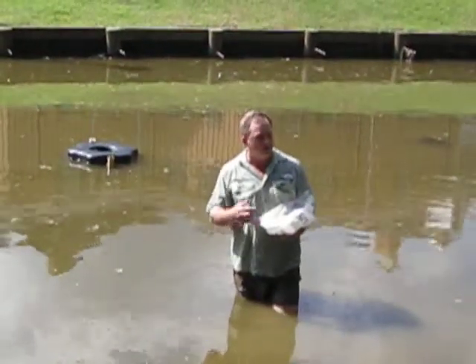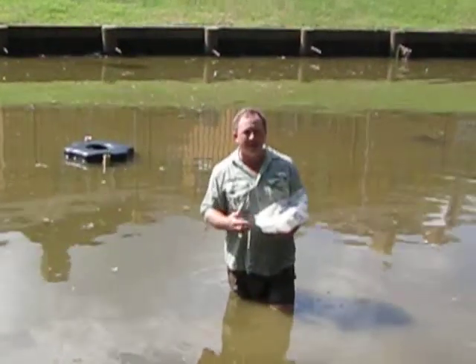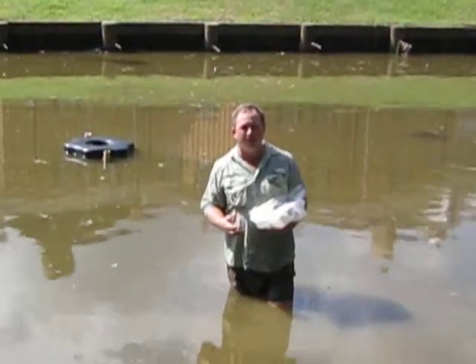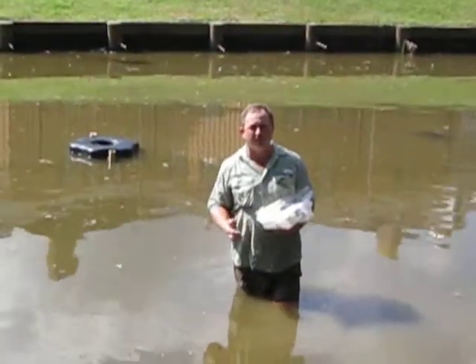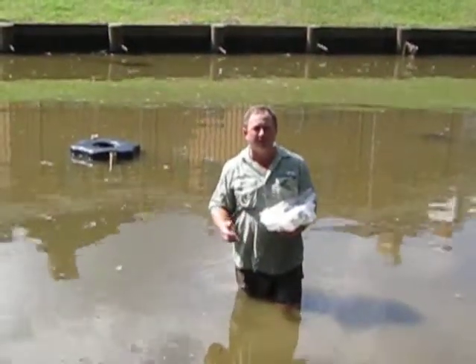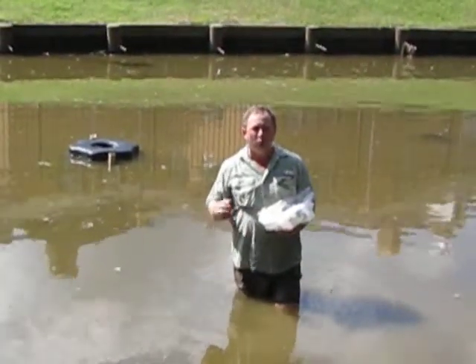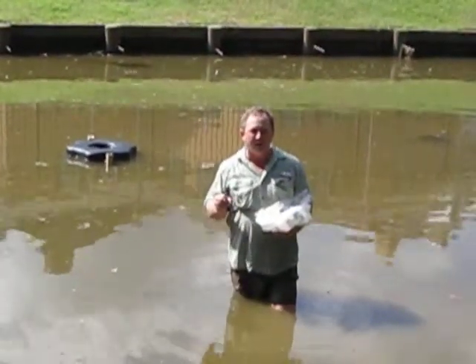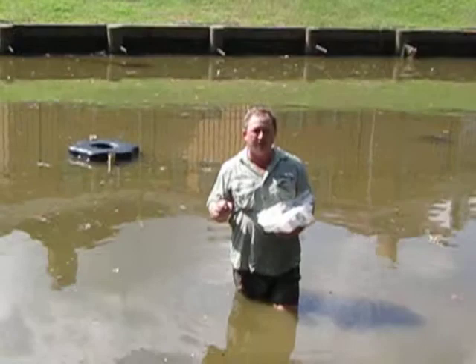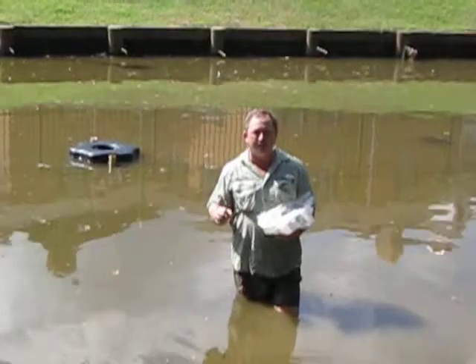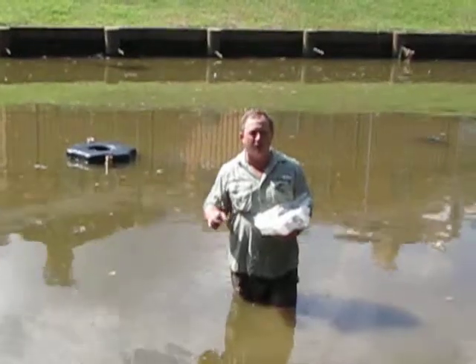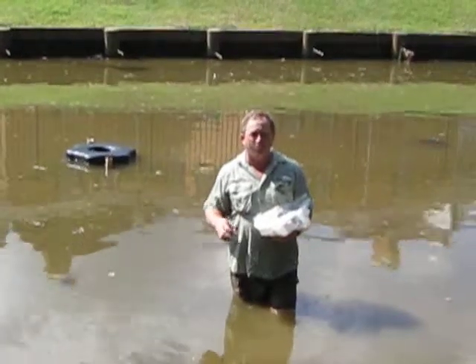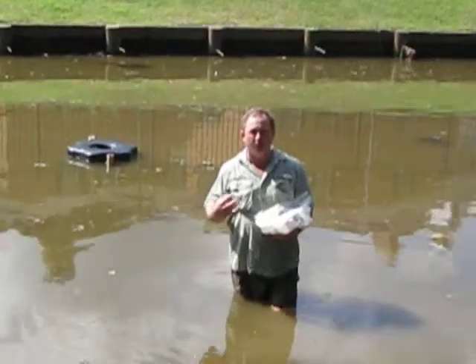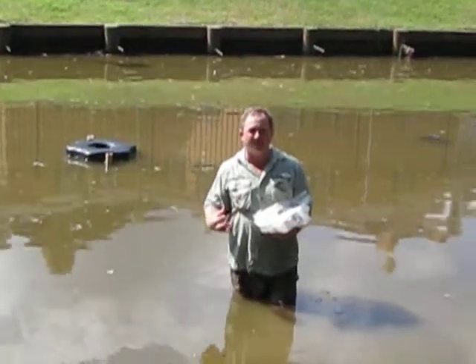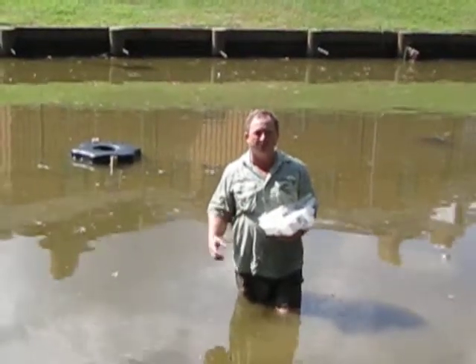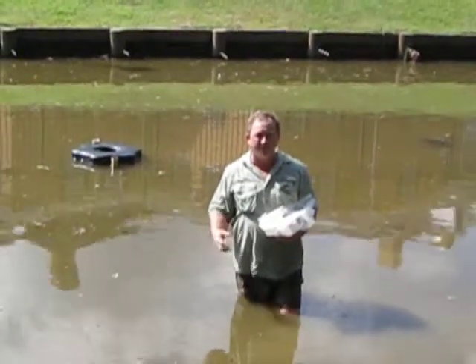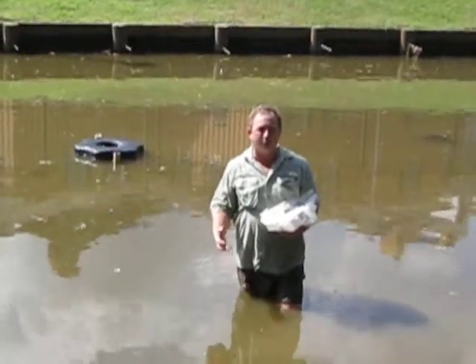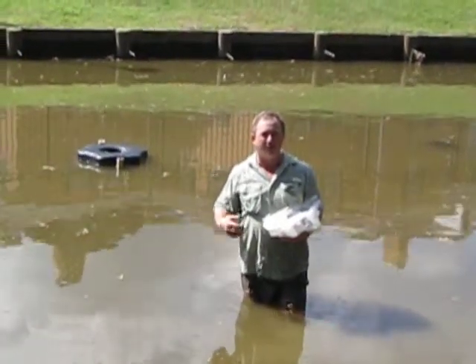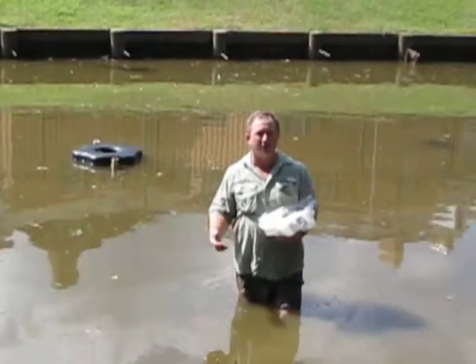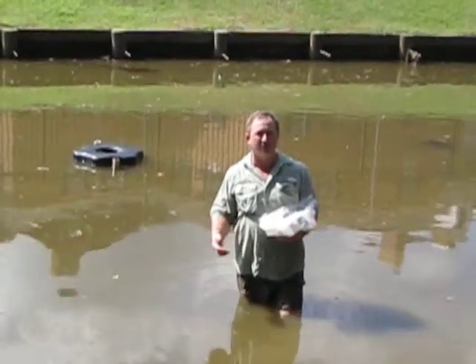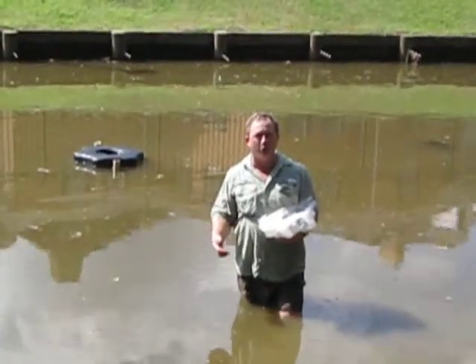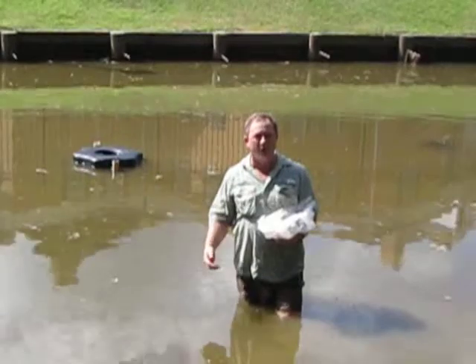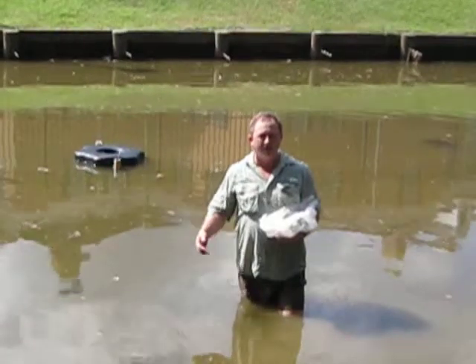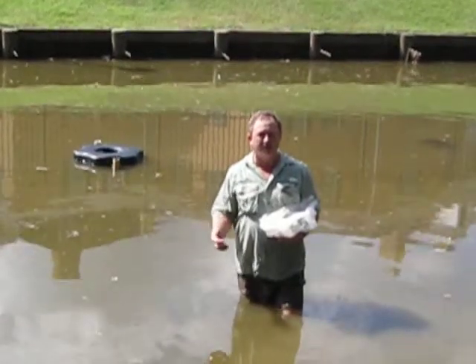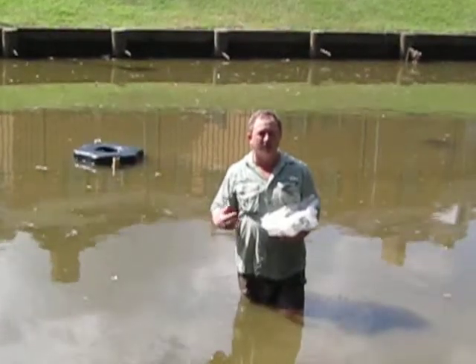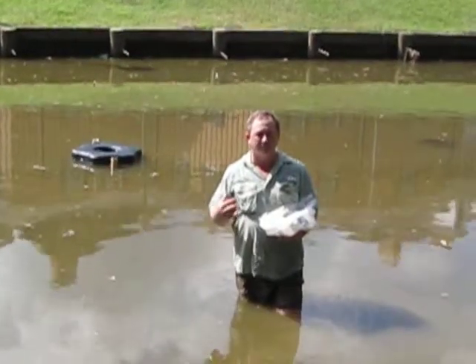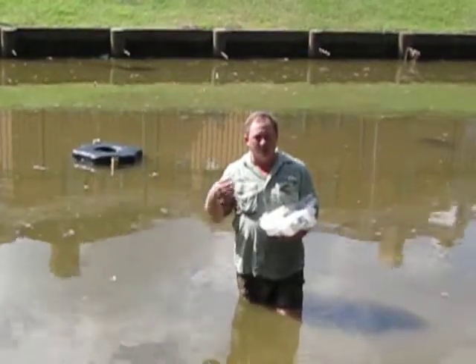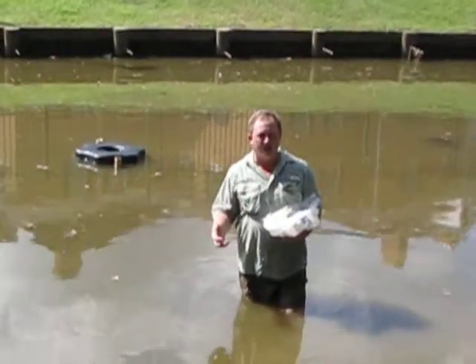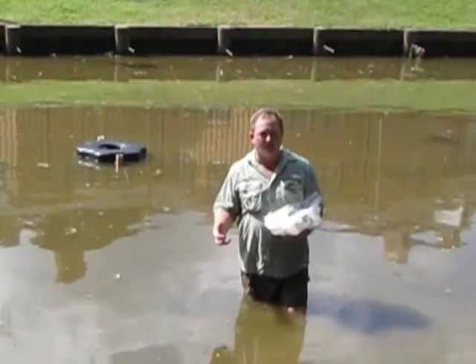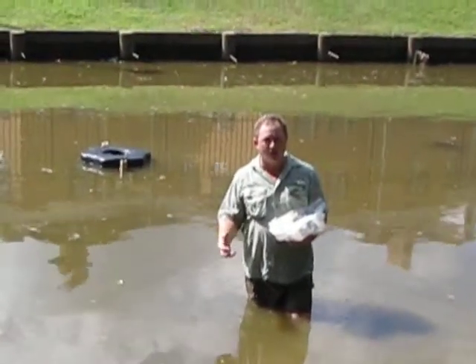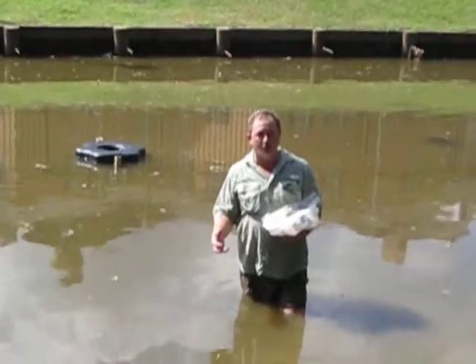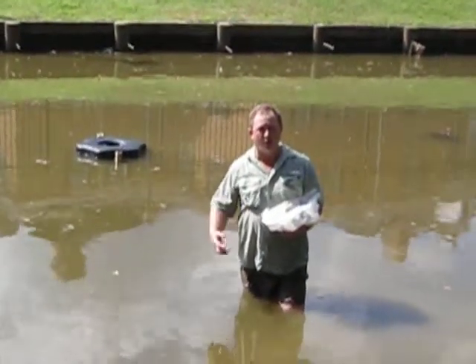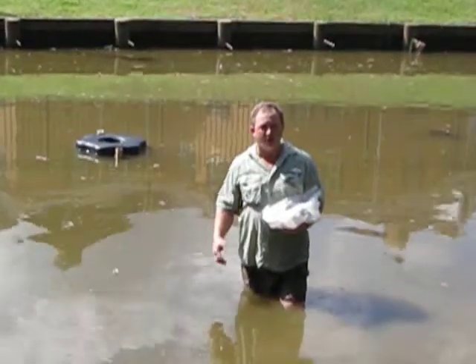The fountain they had previously had a very small aperture and wasn't flowing at a high volume. They were very frustrated with all the service they had to do on it because of the clogging issue caused by all the debris.